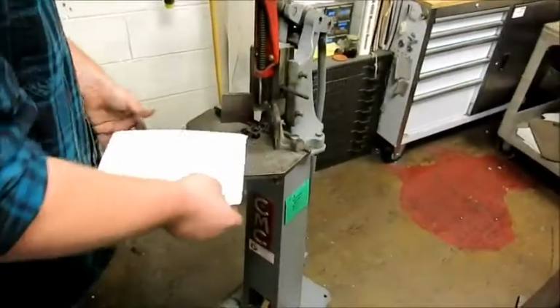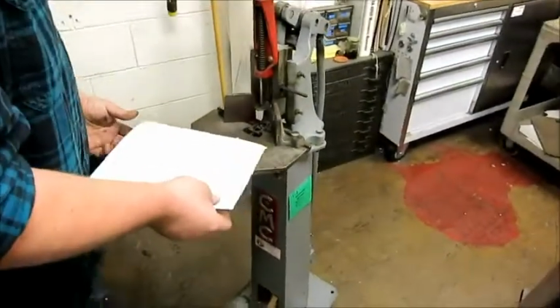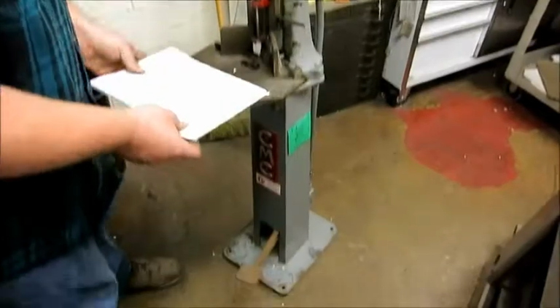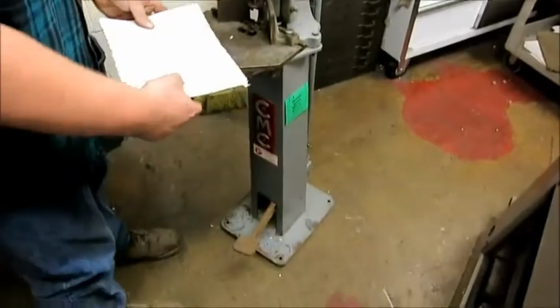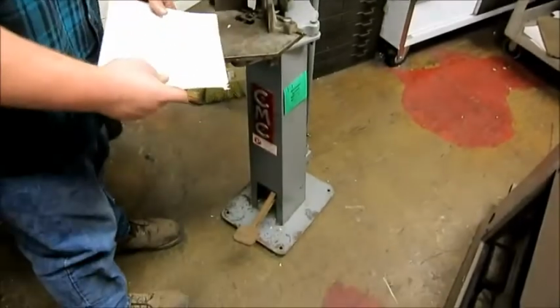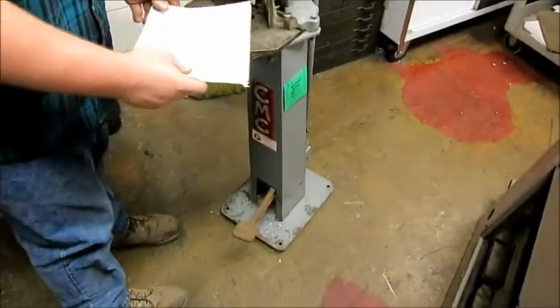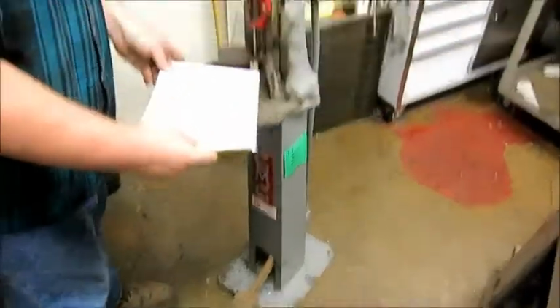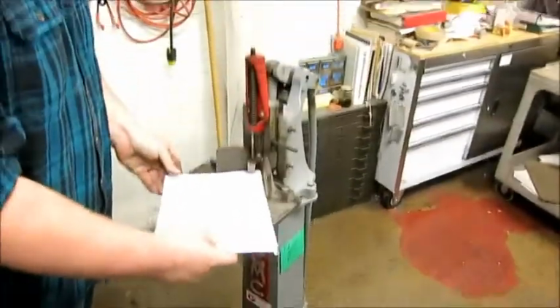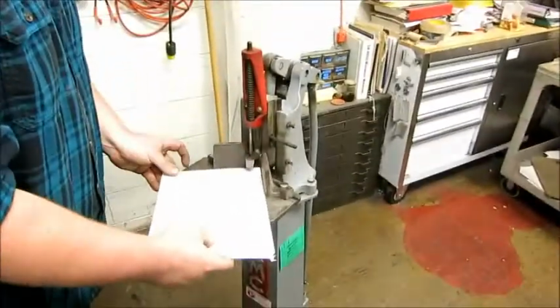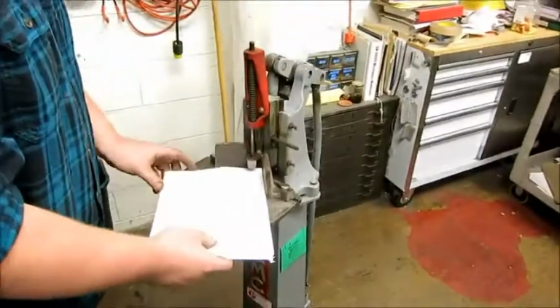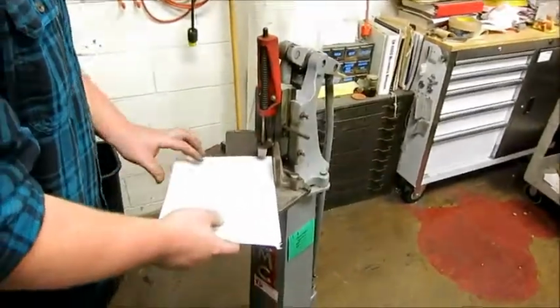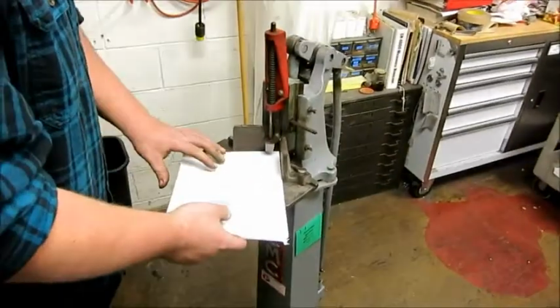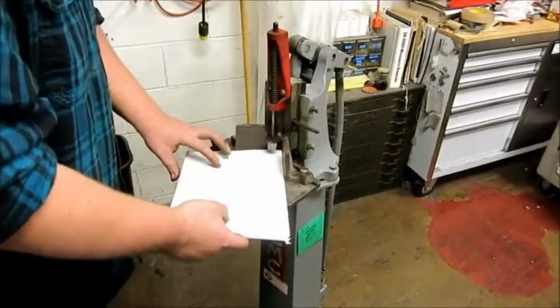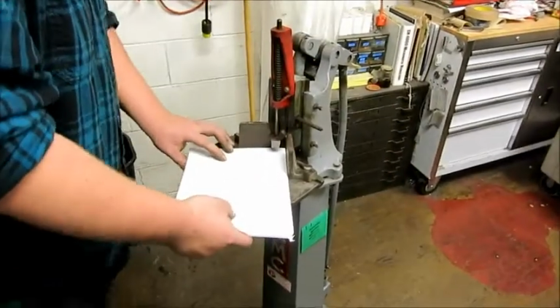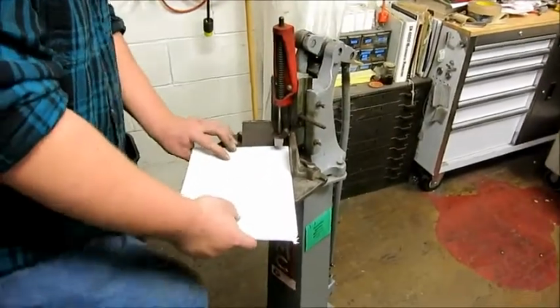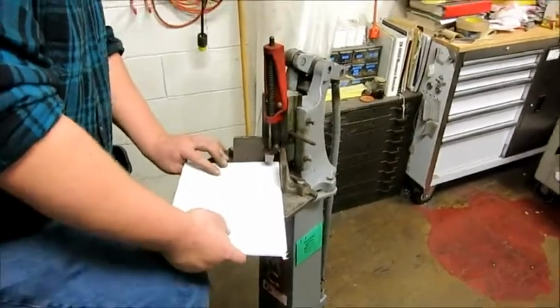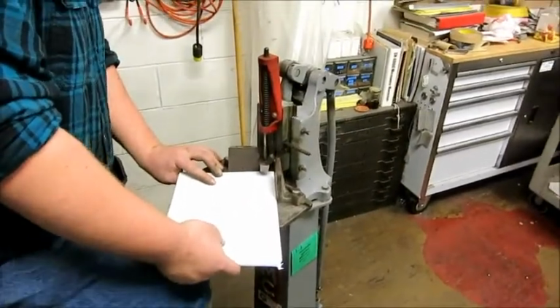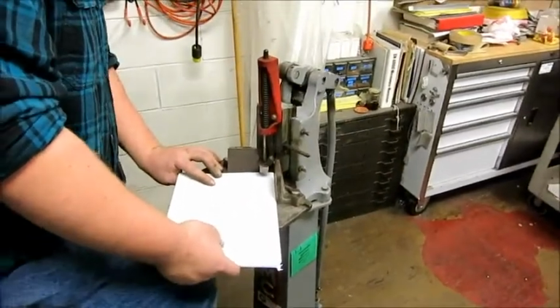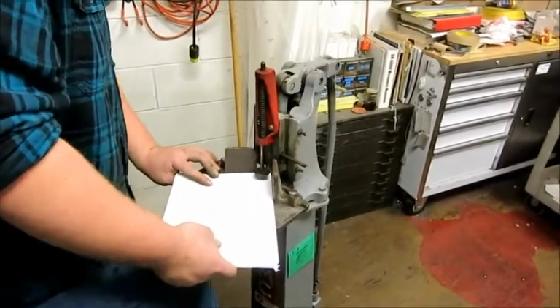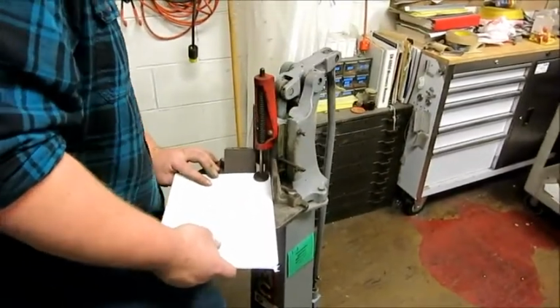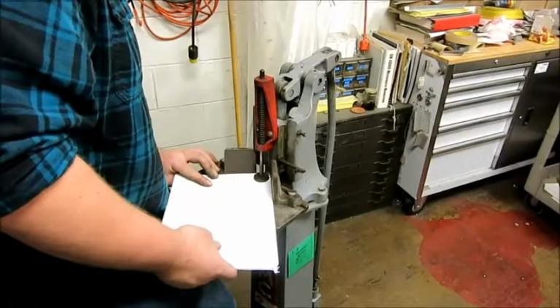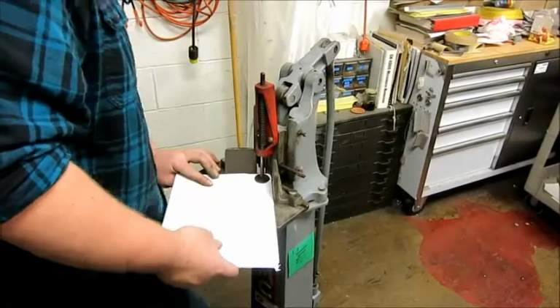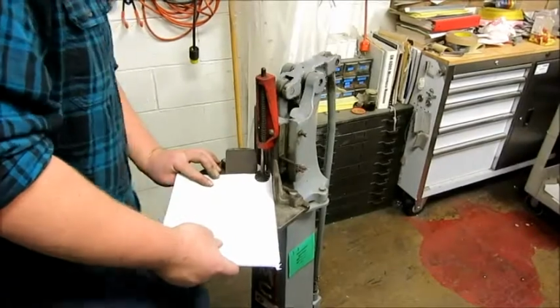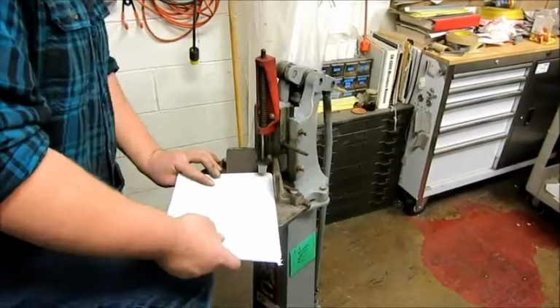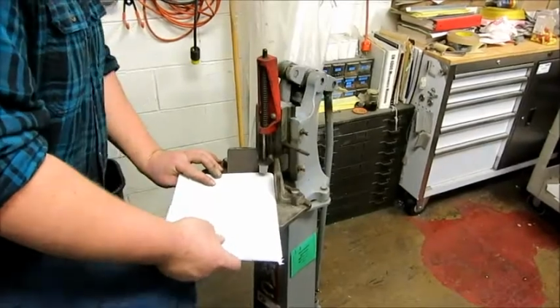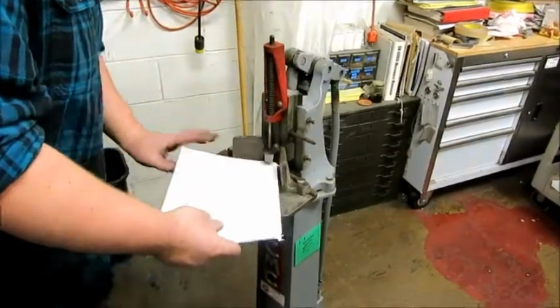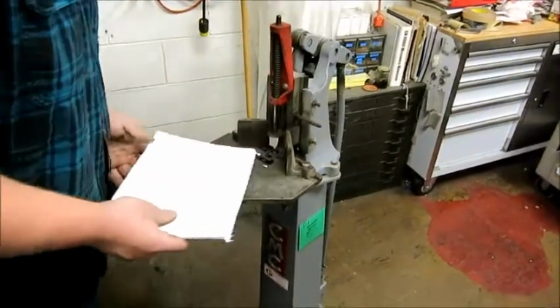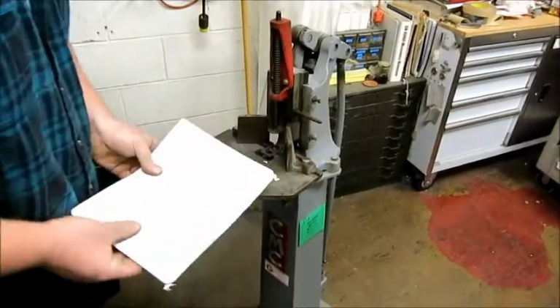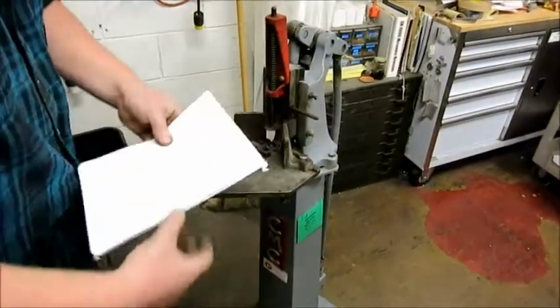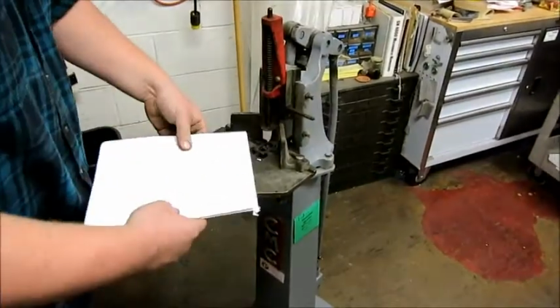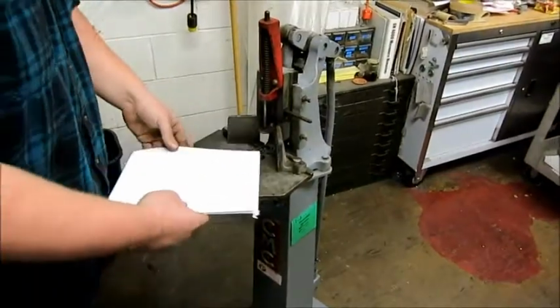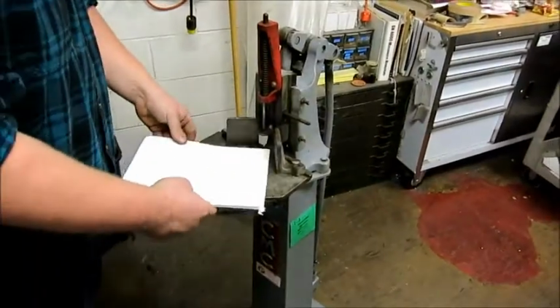Also, you need to bolt it to the floor when you install it. It's a small footprint, so it kind of moves on you if you don't bolt it down. We're just doing a quick test here.